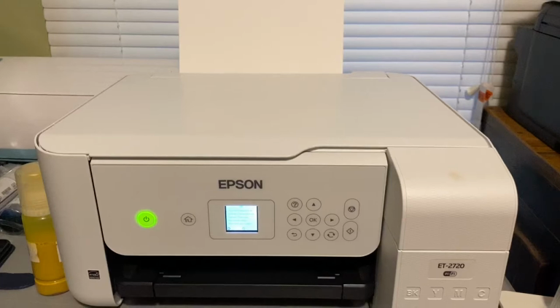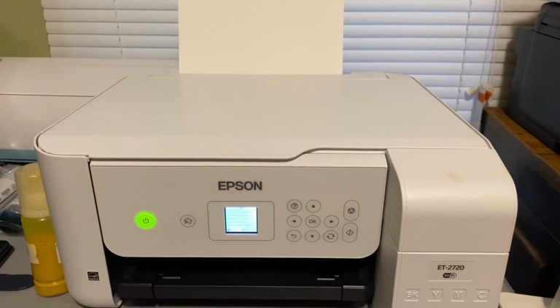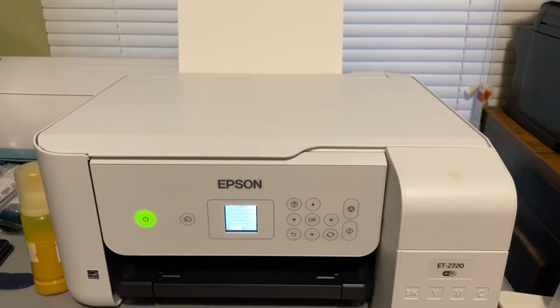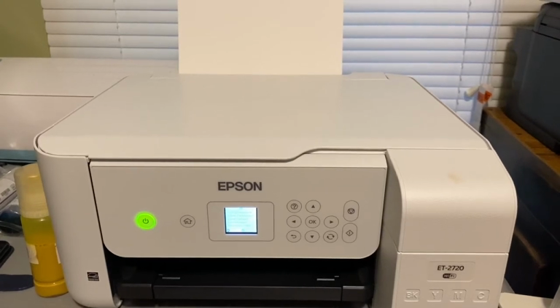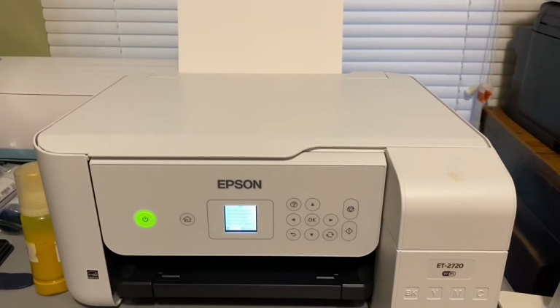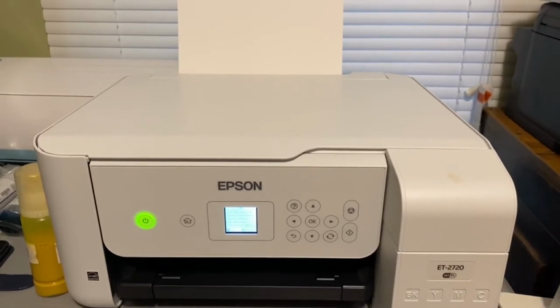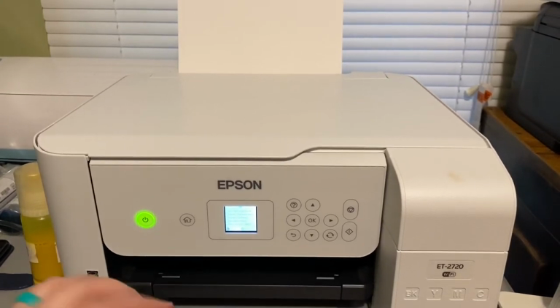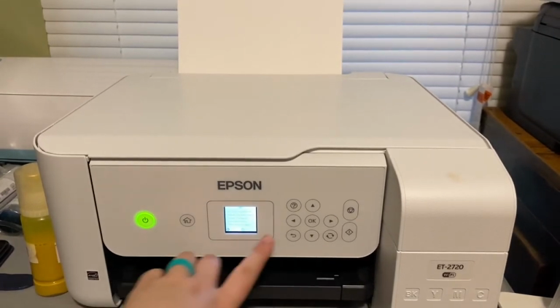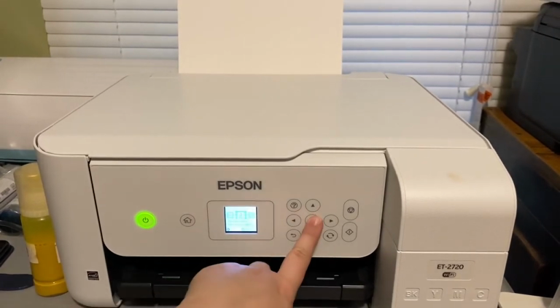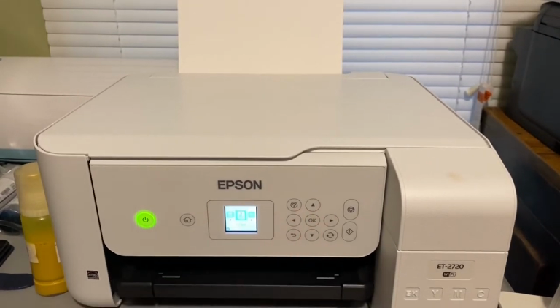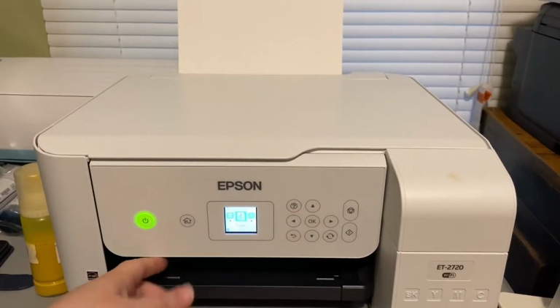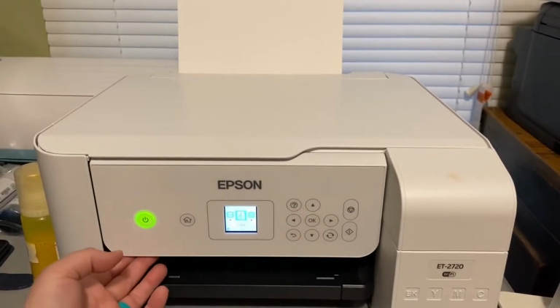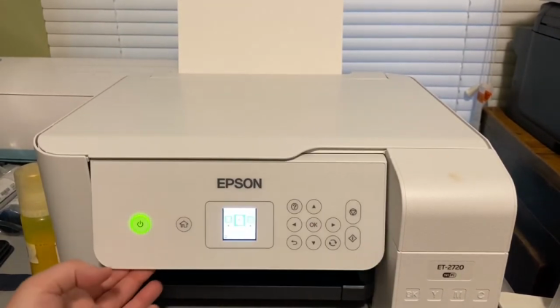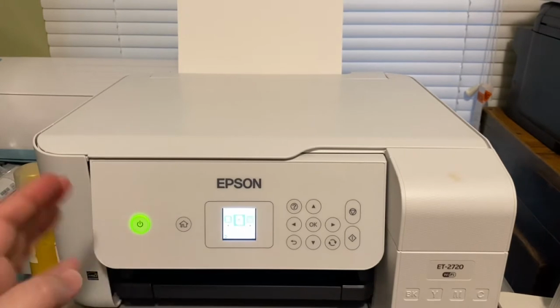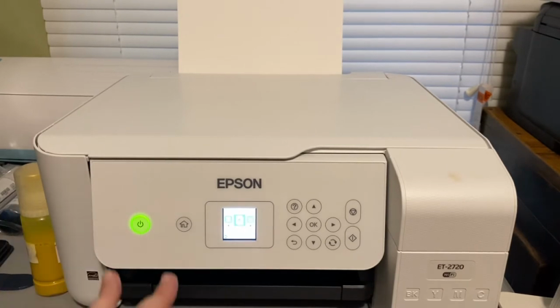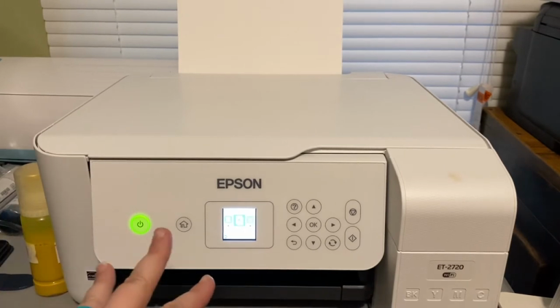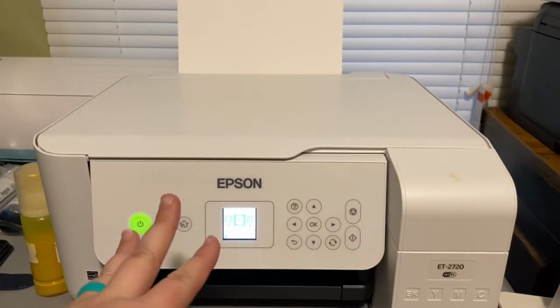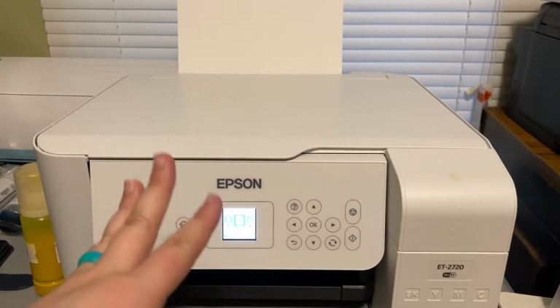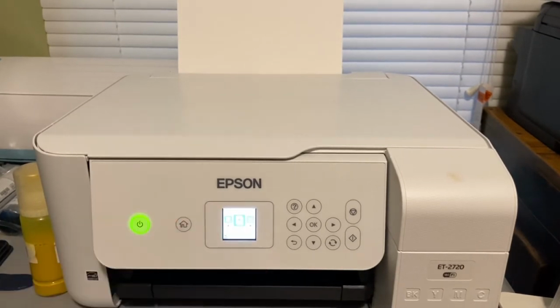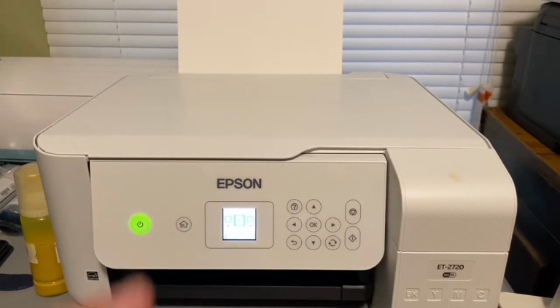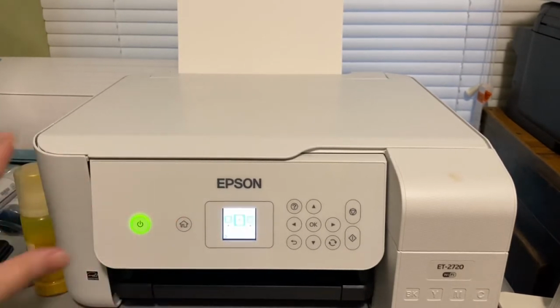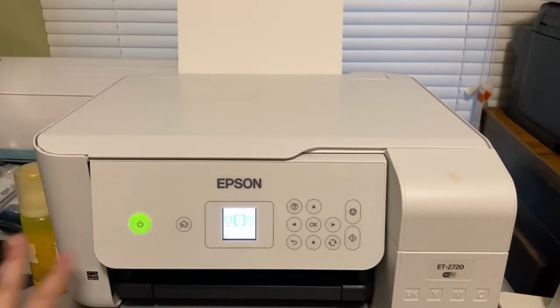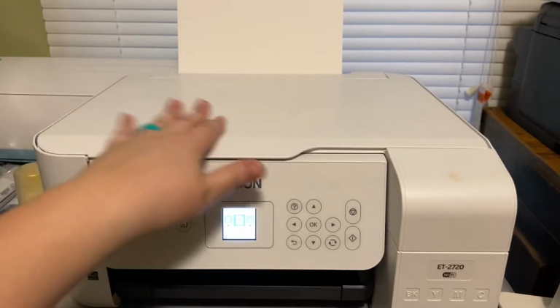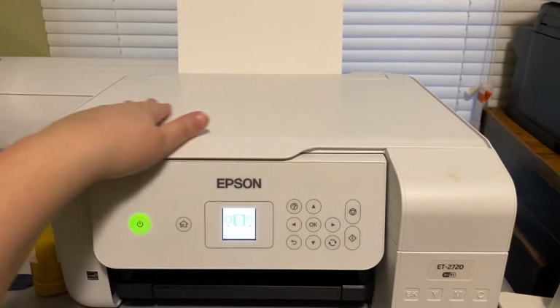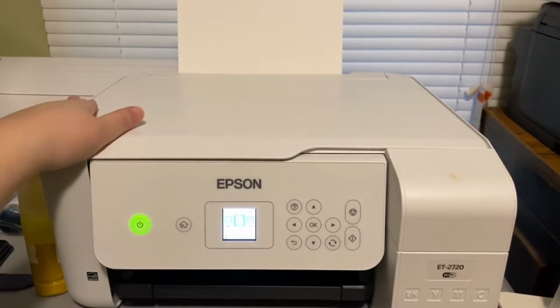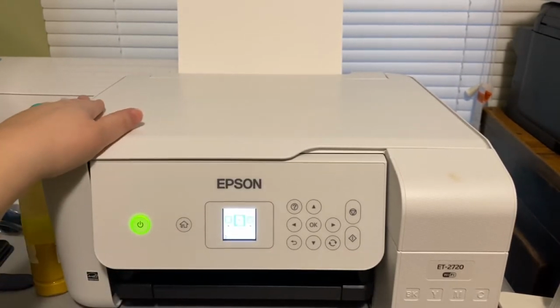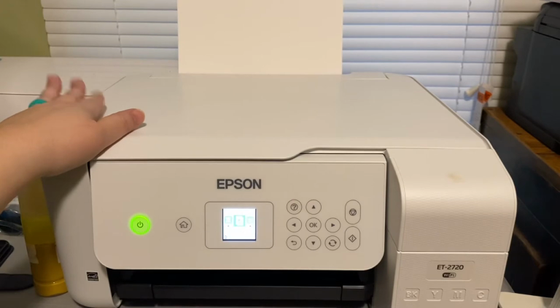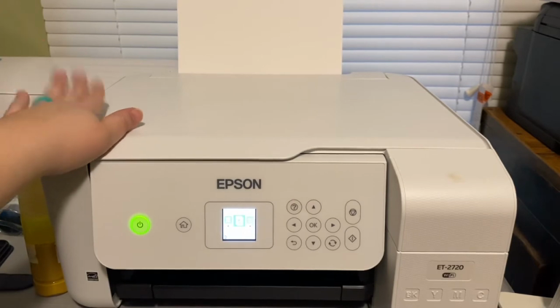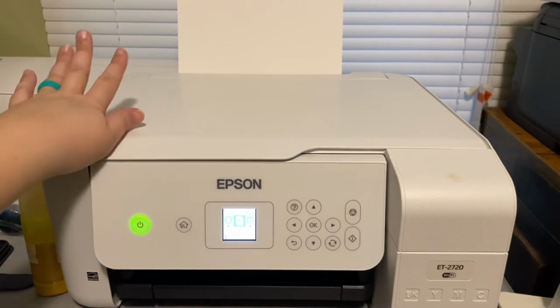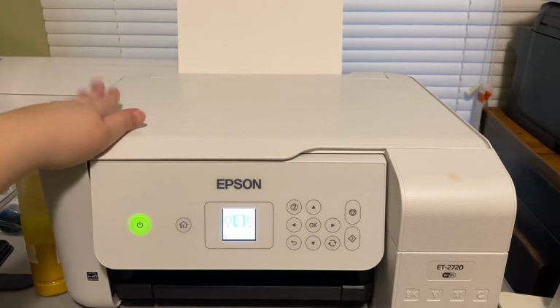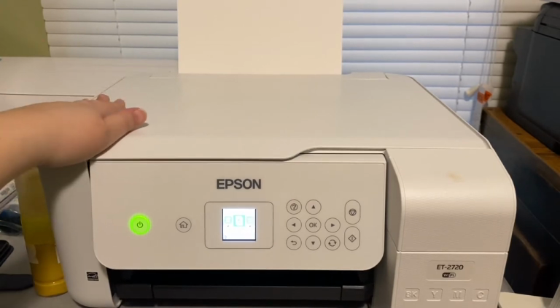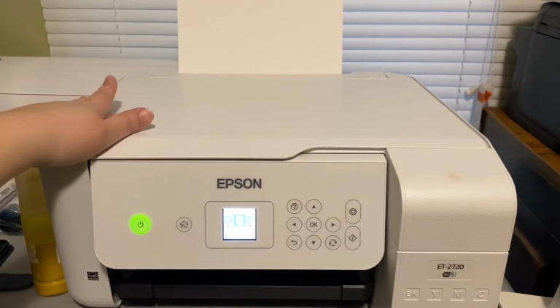Hey everyone, it's Amy from Crimson Creations Company and today I'm going to show you how to put your sublimation ink into this Epson ET2720.